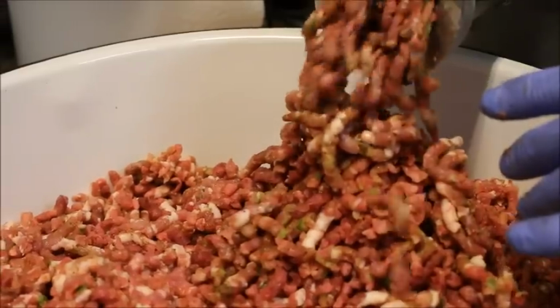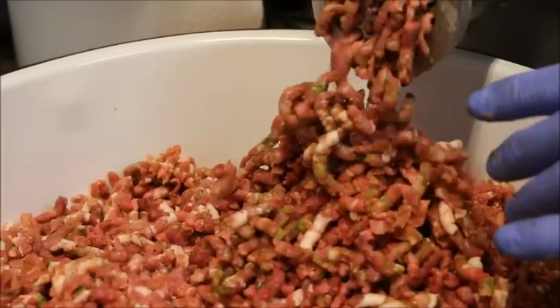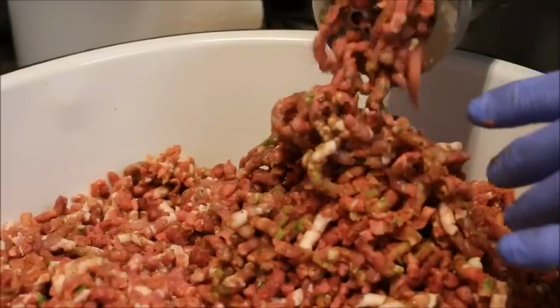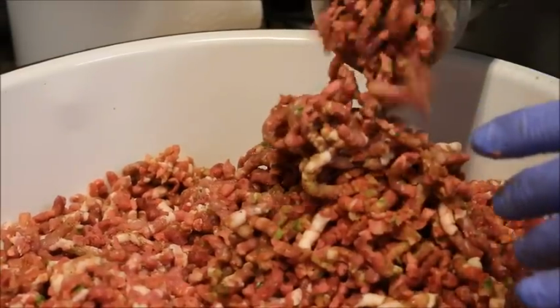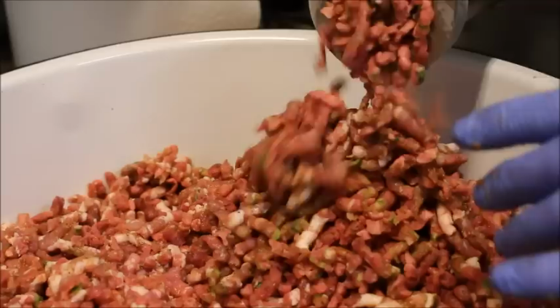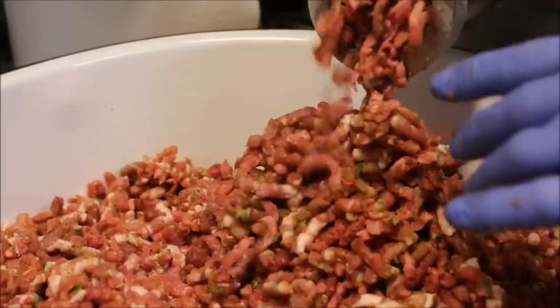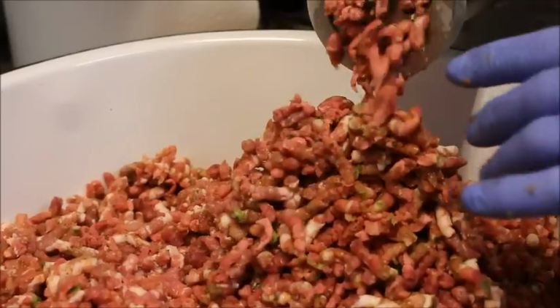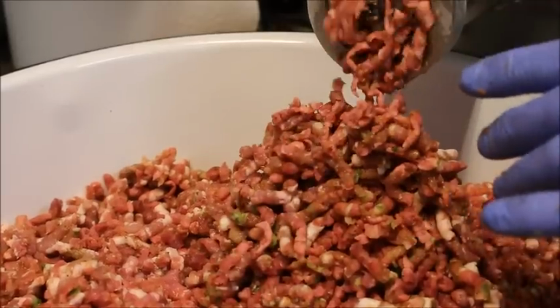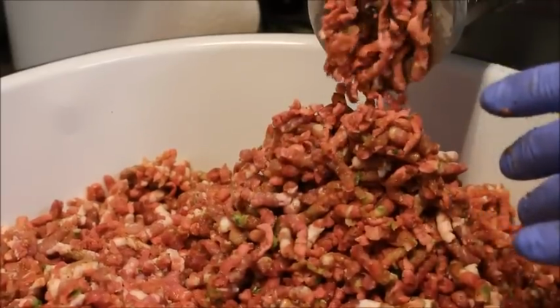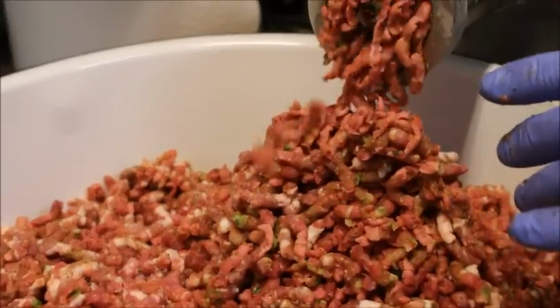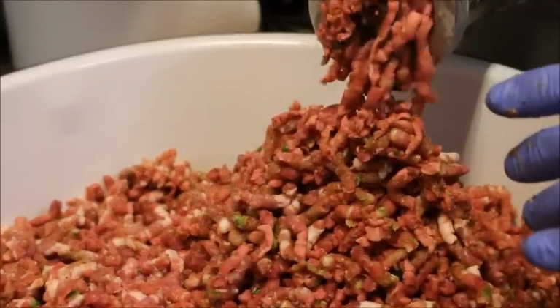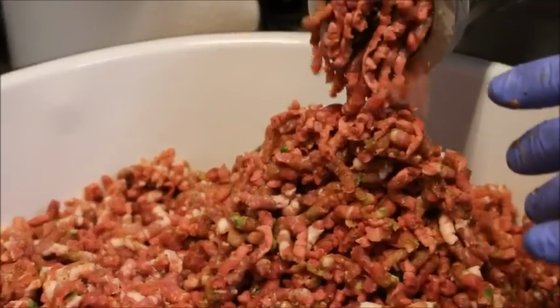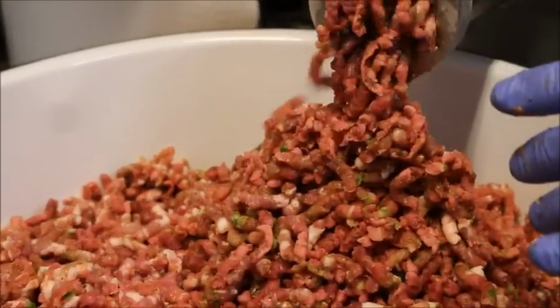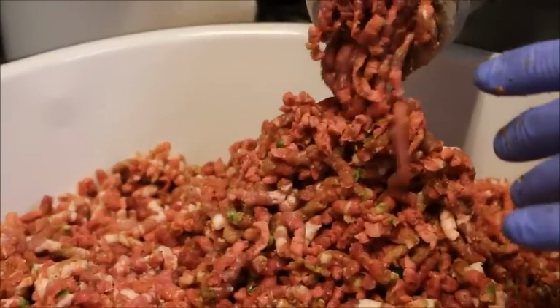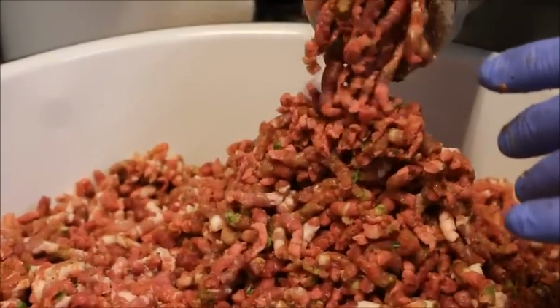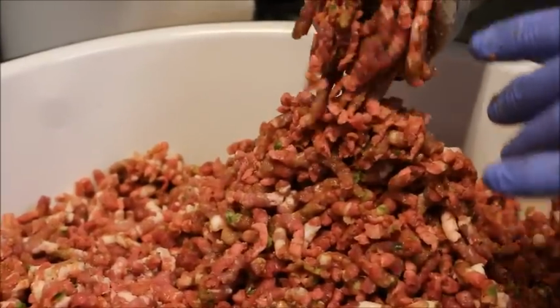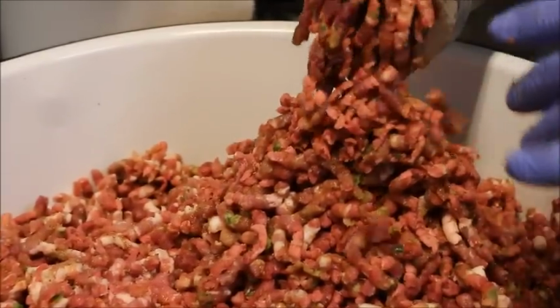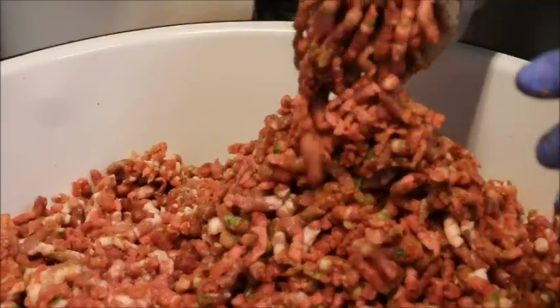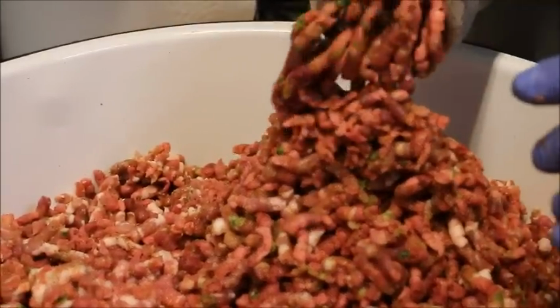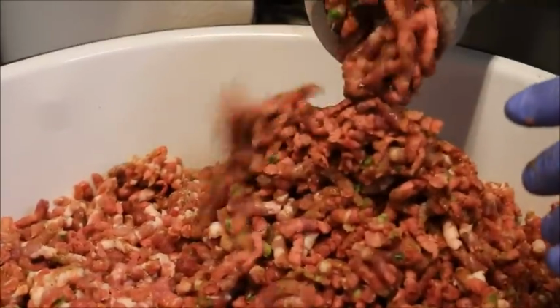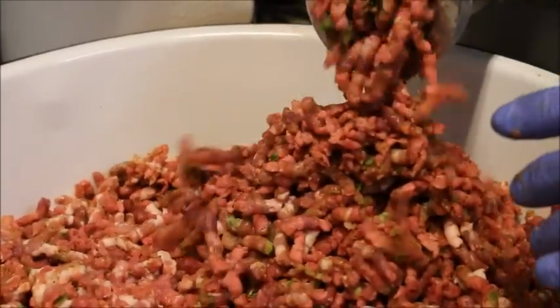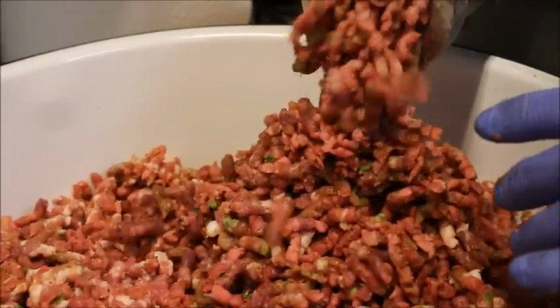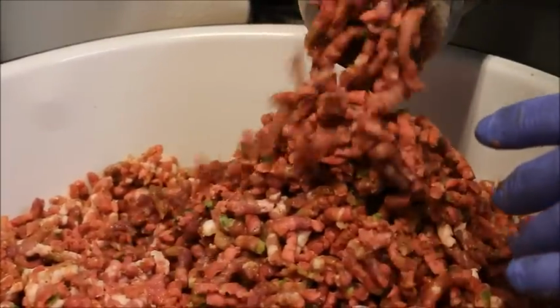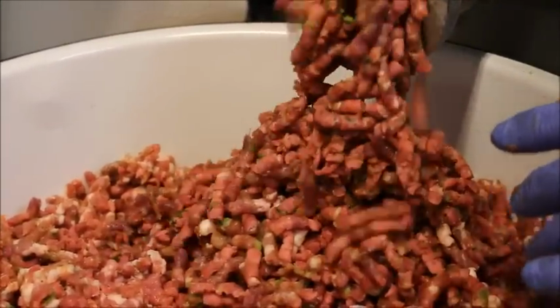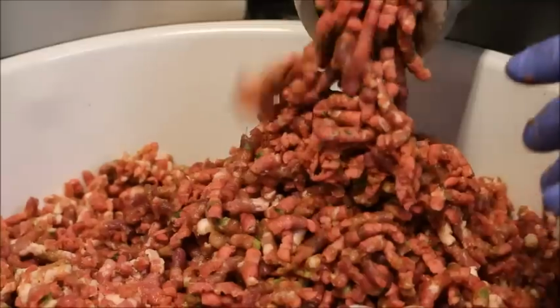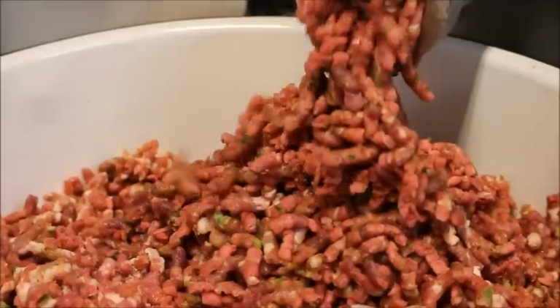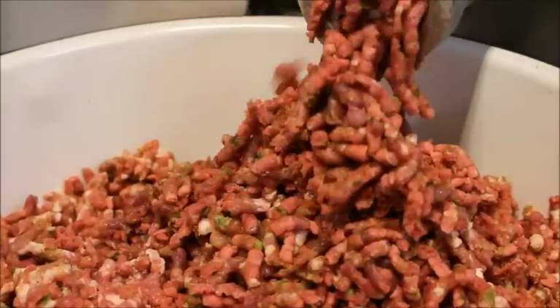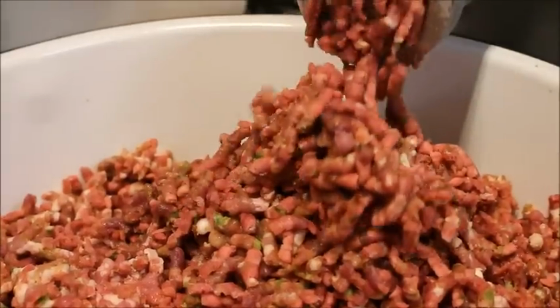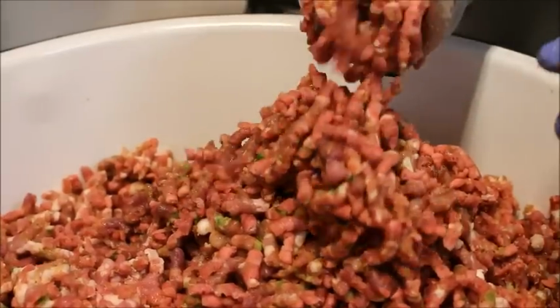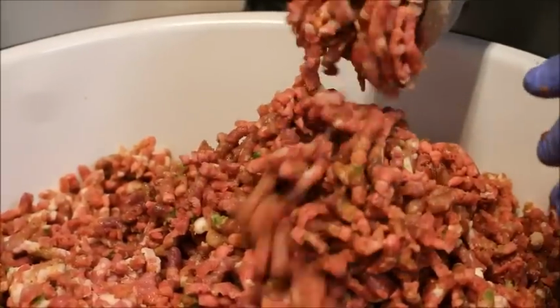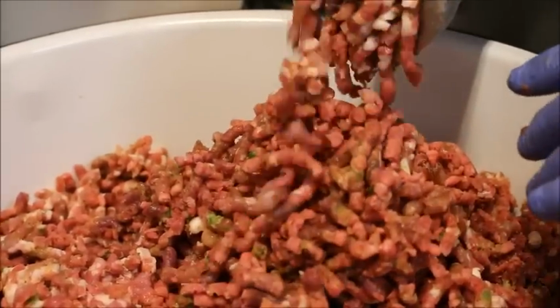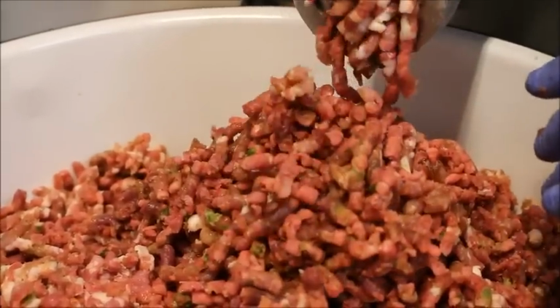We're going to grind this twice. The first time we're grinding it through the large plate. The second time we'll grind it through the finer plate when we go to stuff it into the casings.